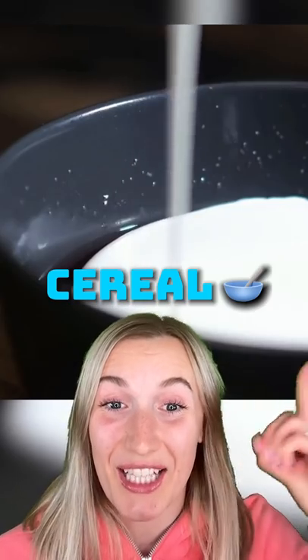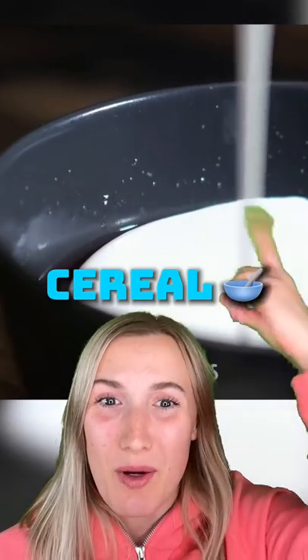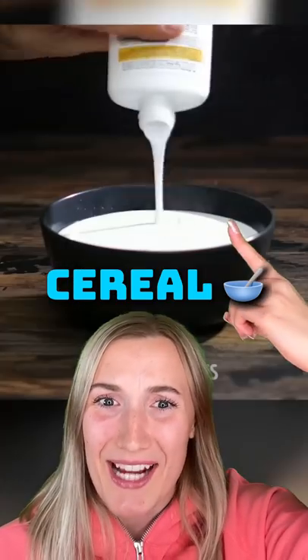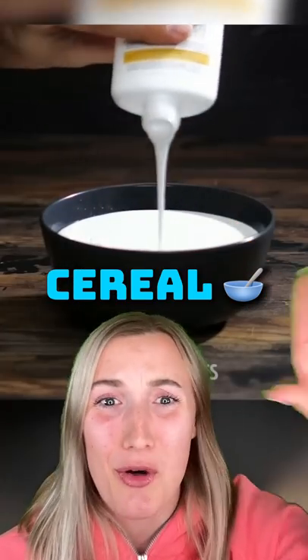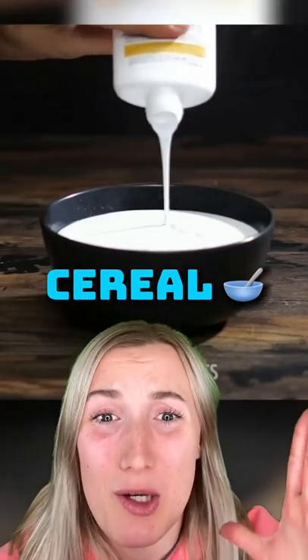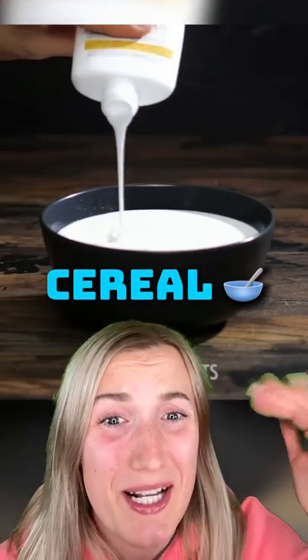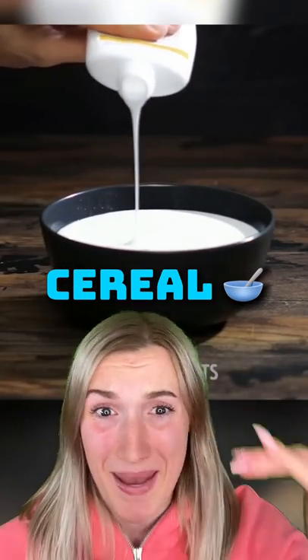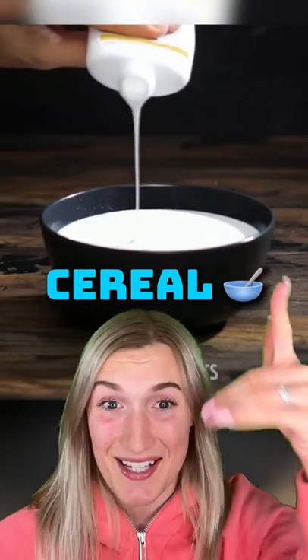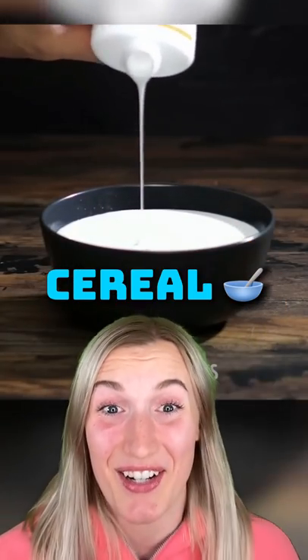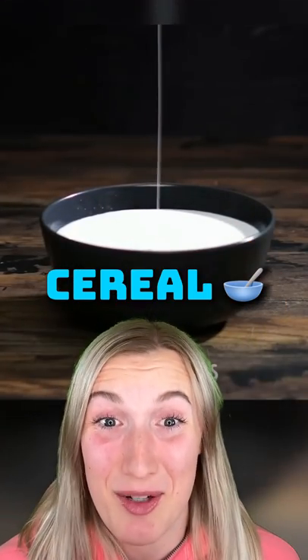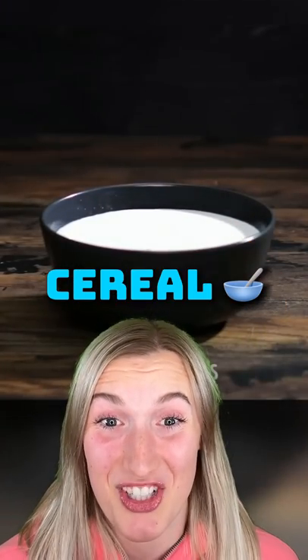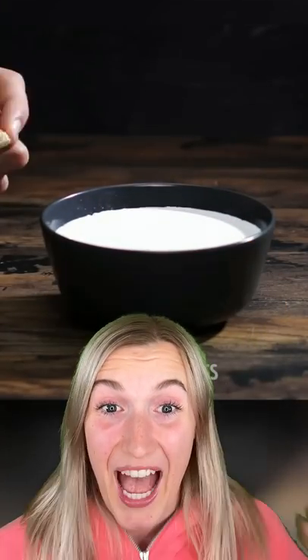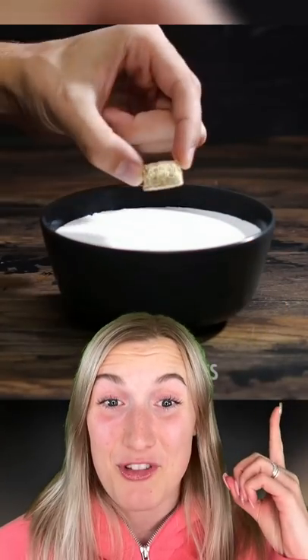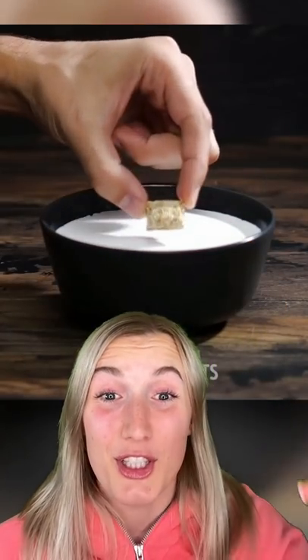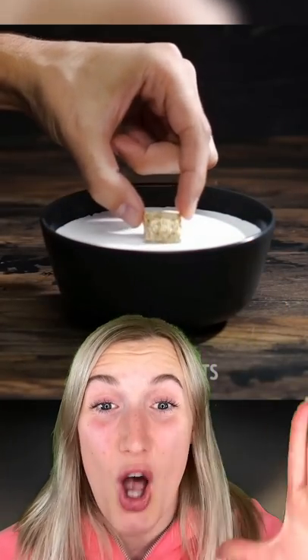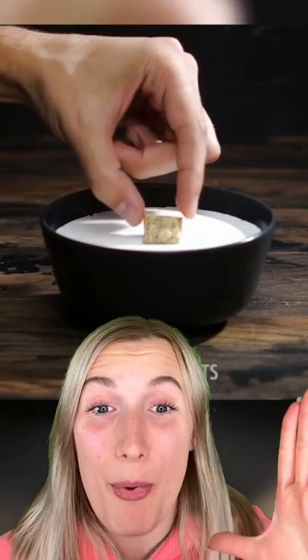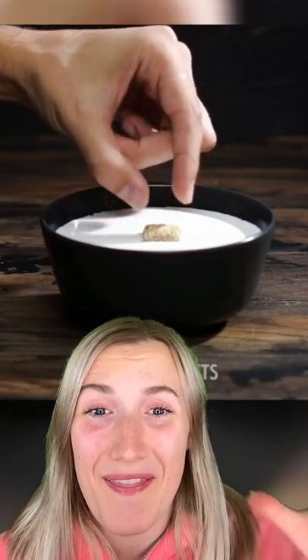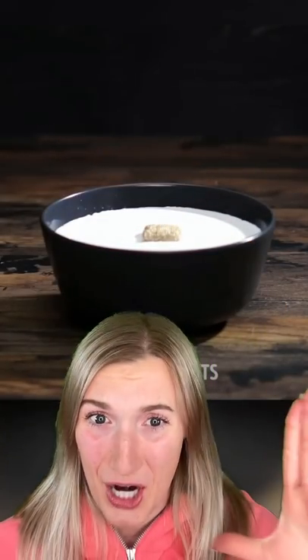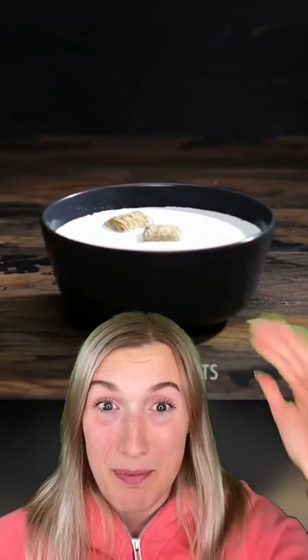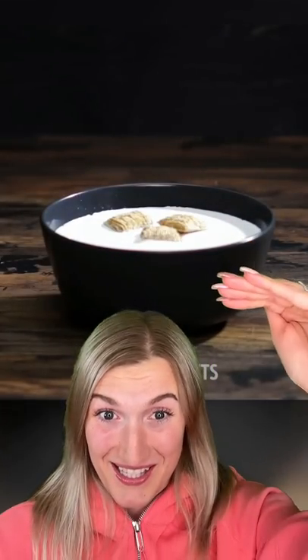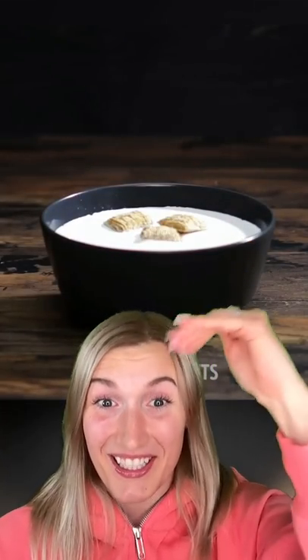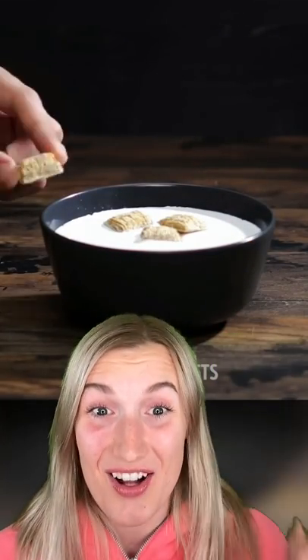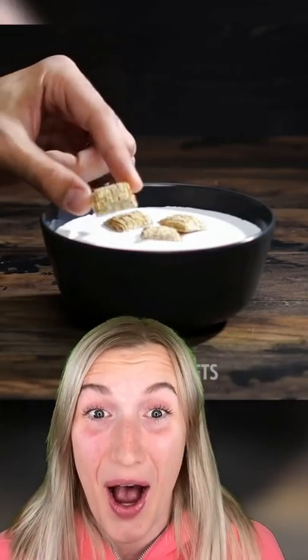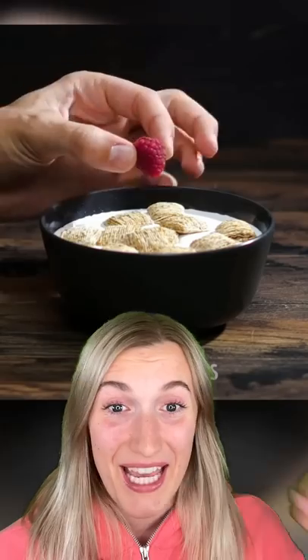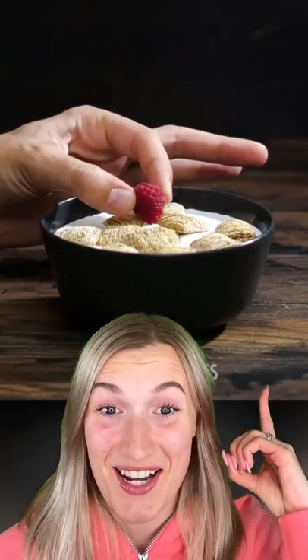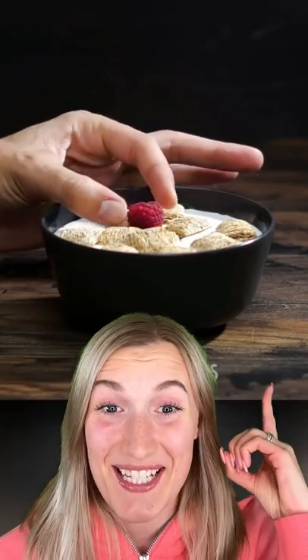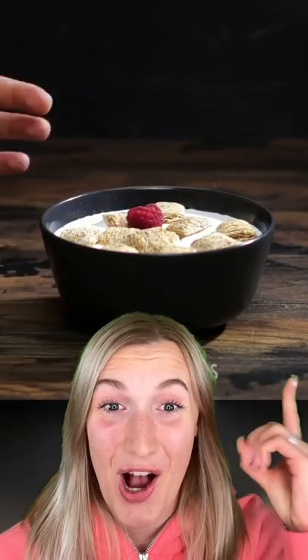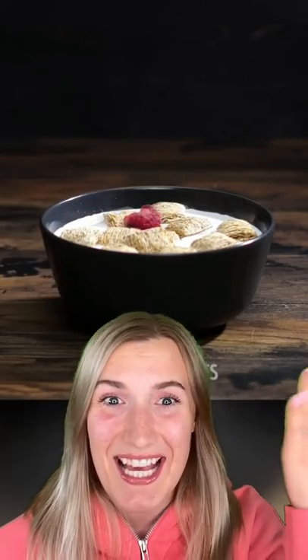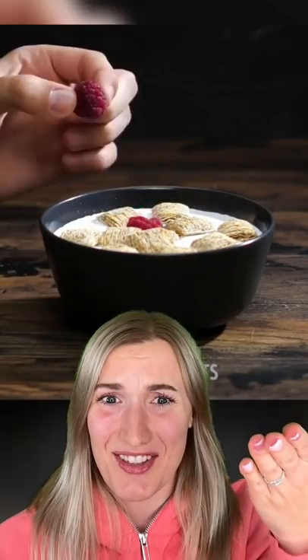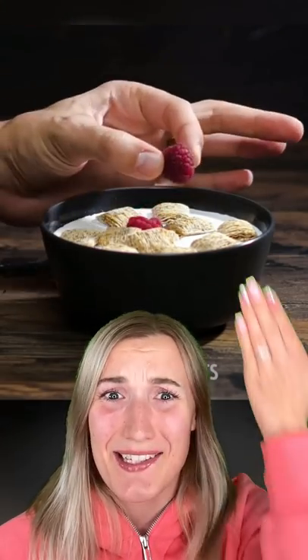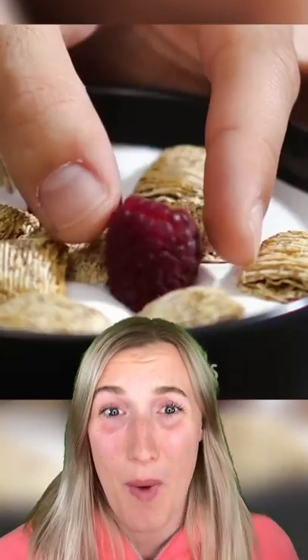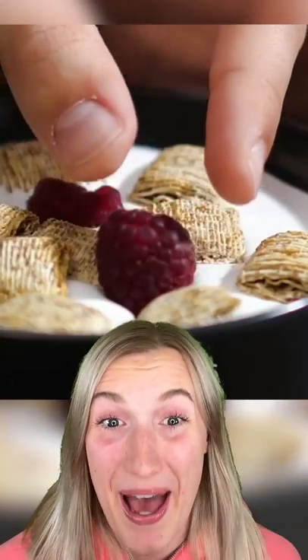Jello and white glue equals an amazing cereal commercial. After the glue is all poured in, they carefully put the cereal on top. It doesn't get soggy and it stands out way better.